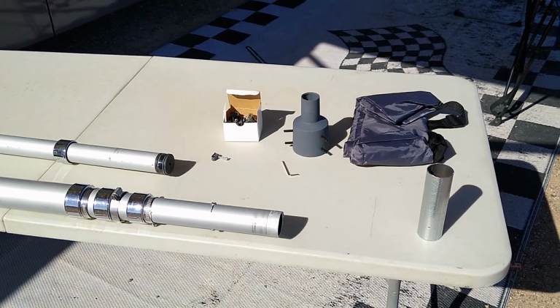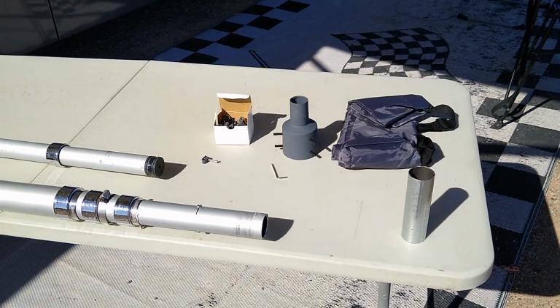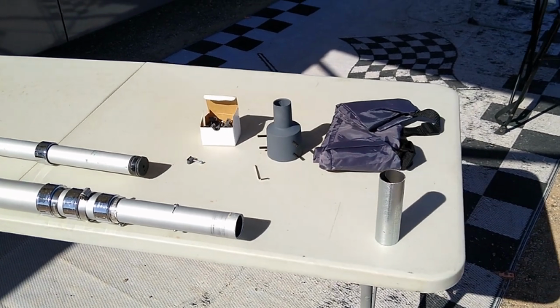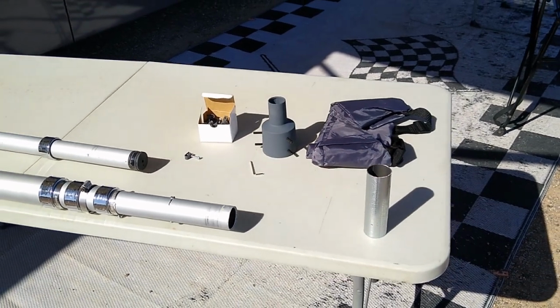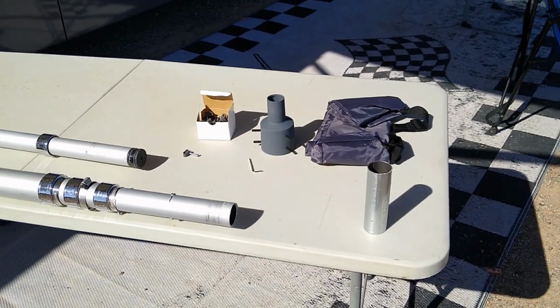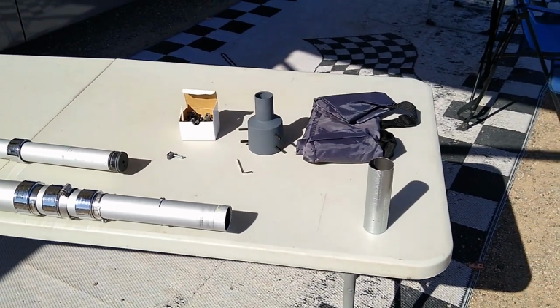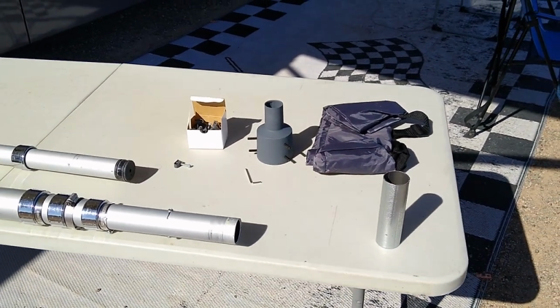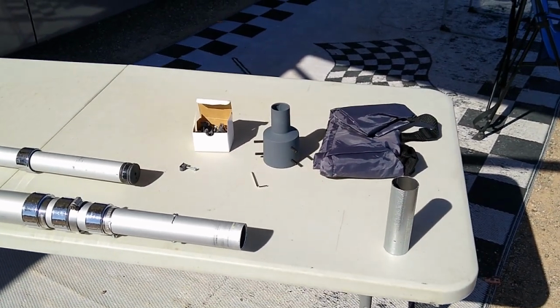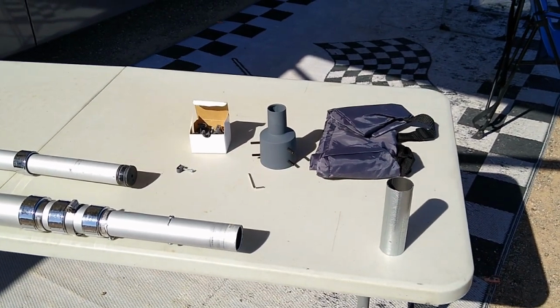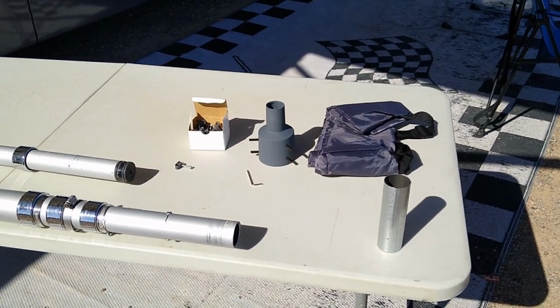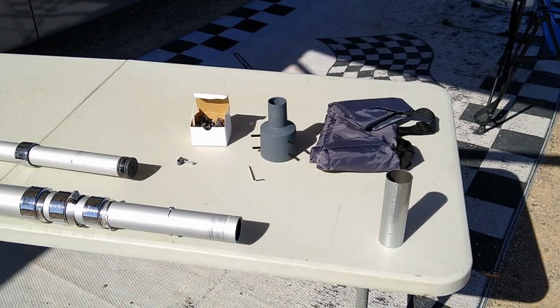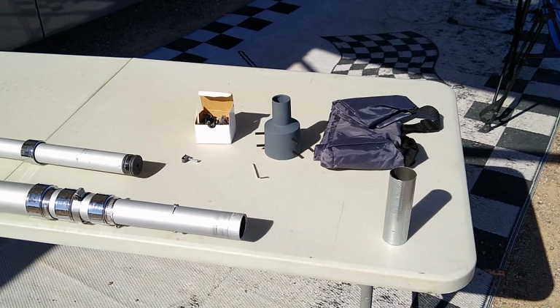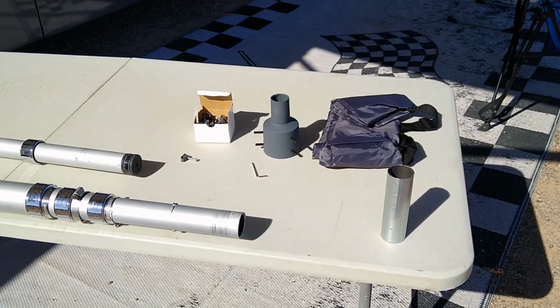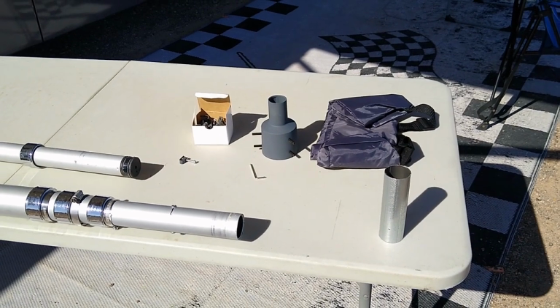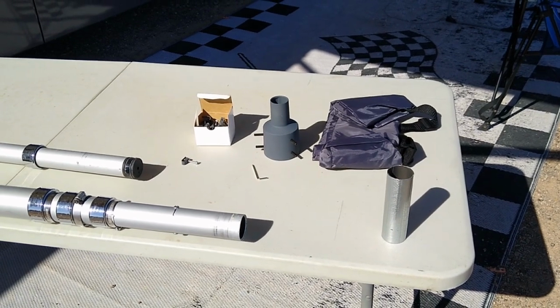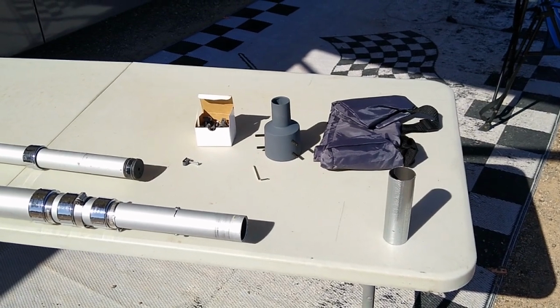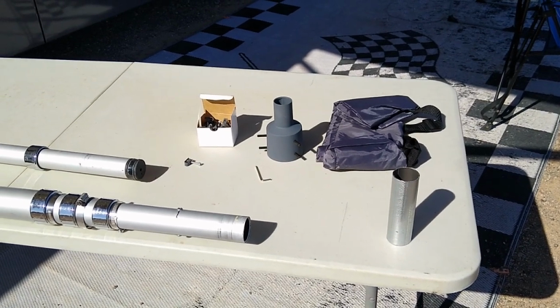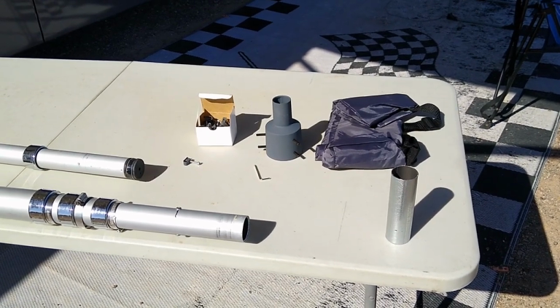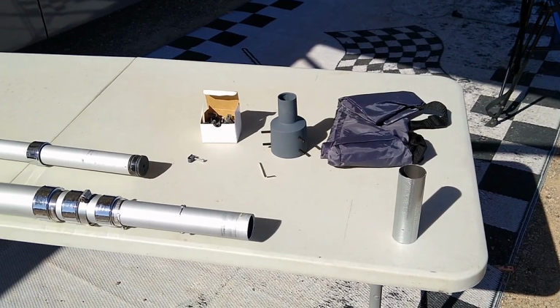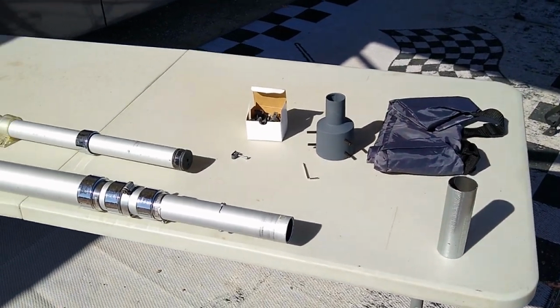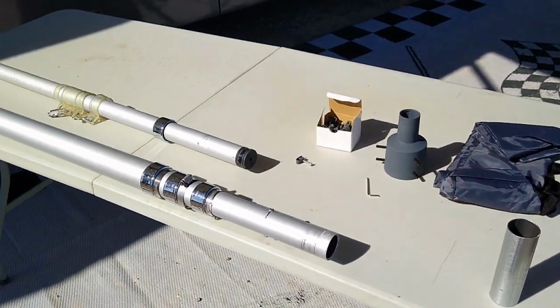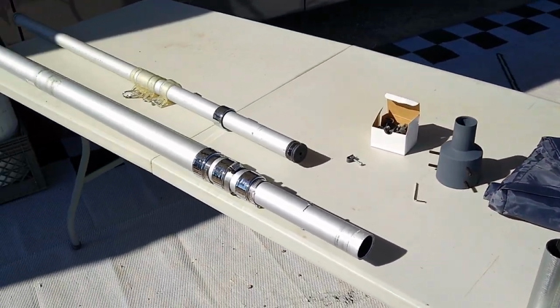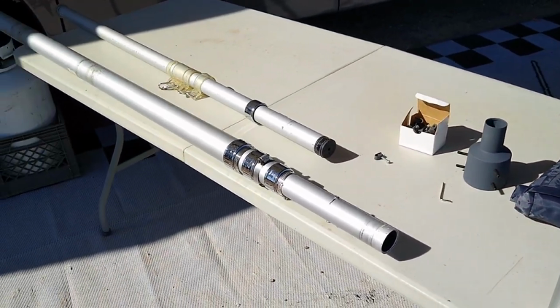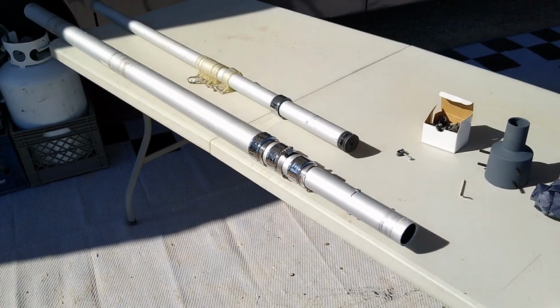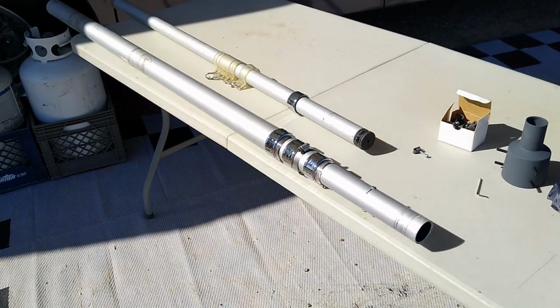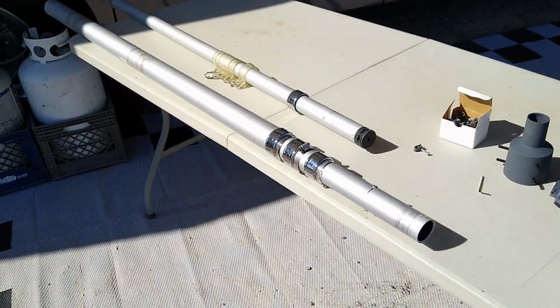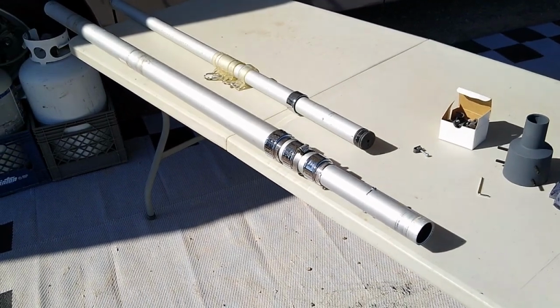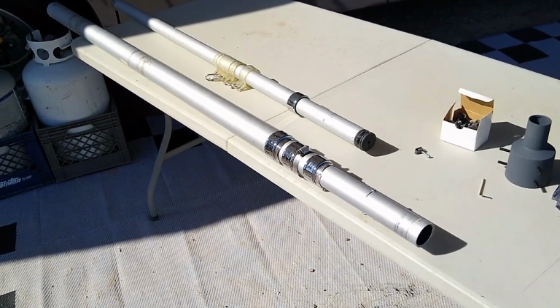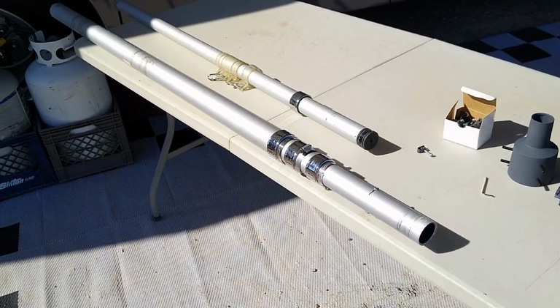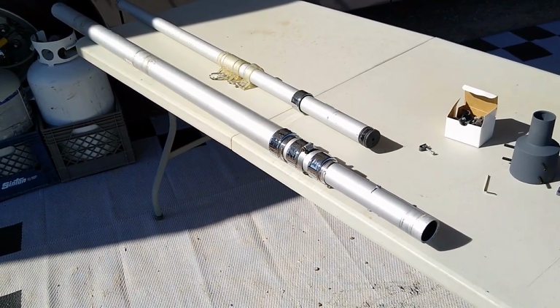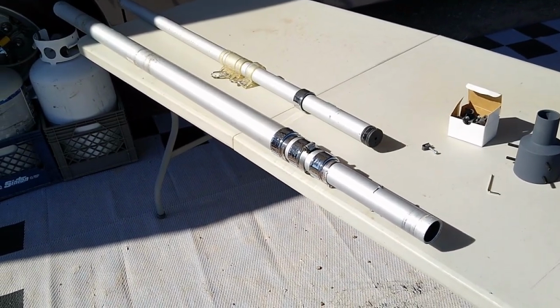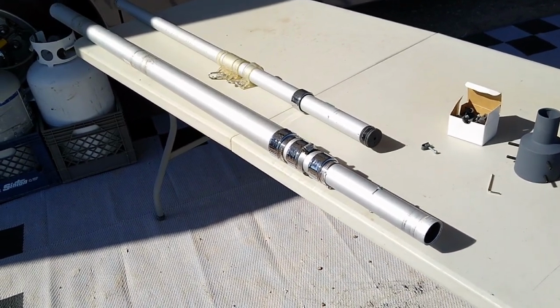Hello and welcome to the channel. I just wanted to show you what I did to attach the Starlink pipe adapter to a telescoping flagpole from Harbor Freight.